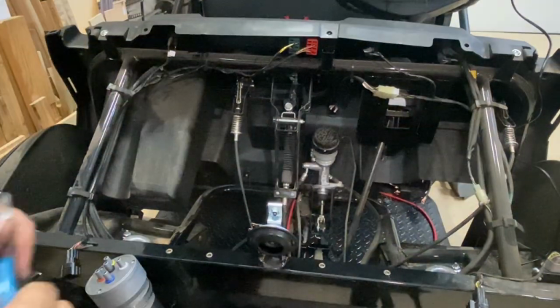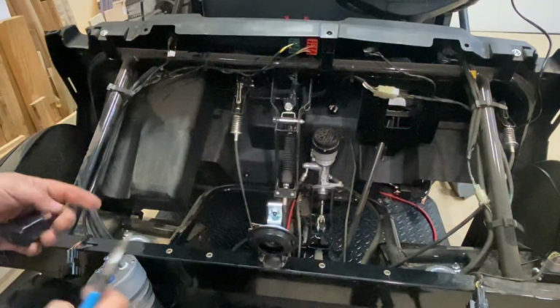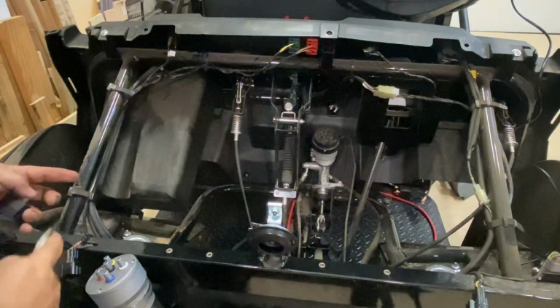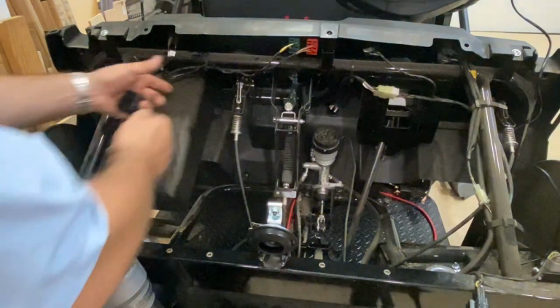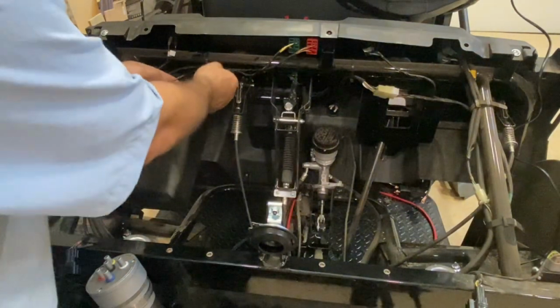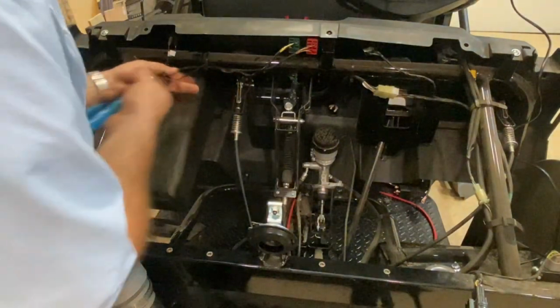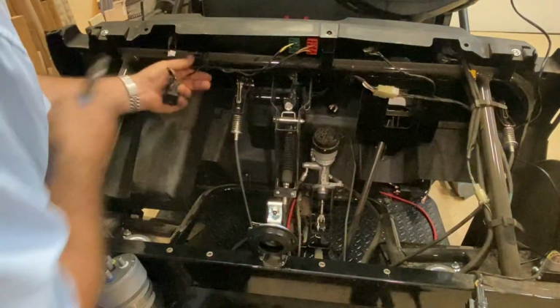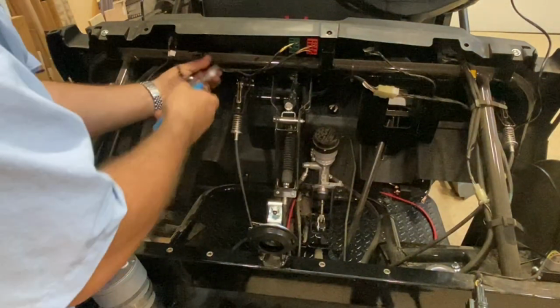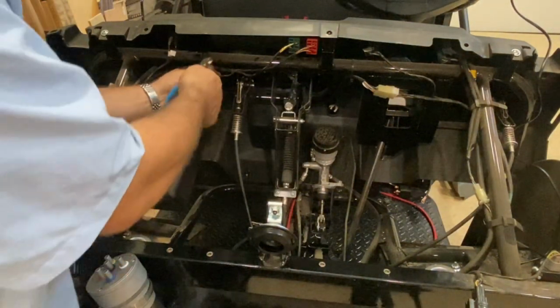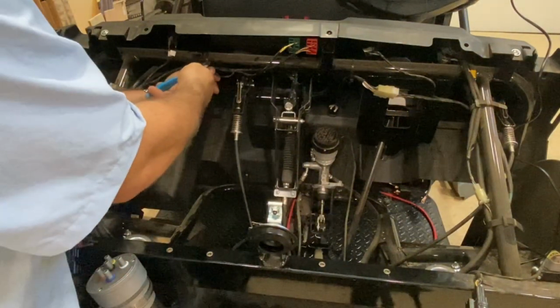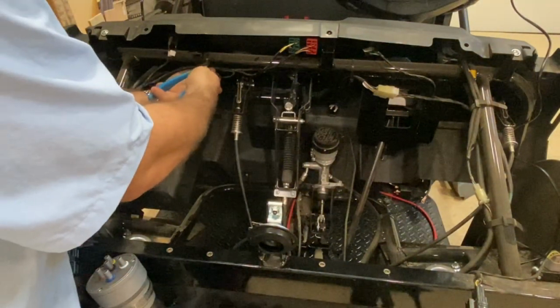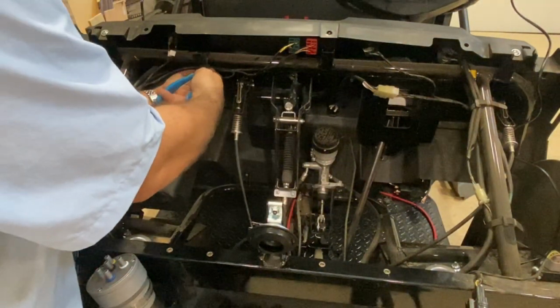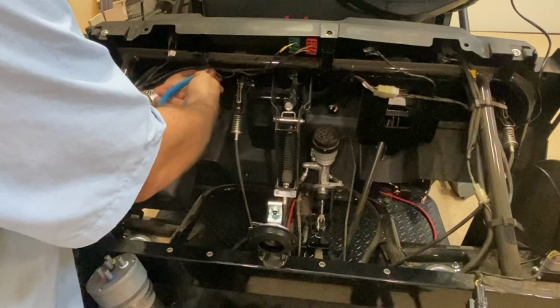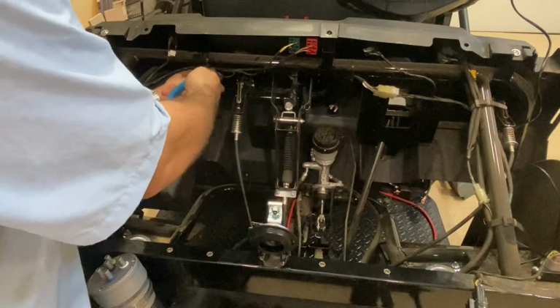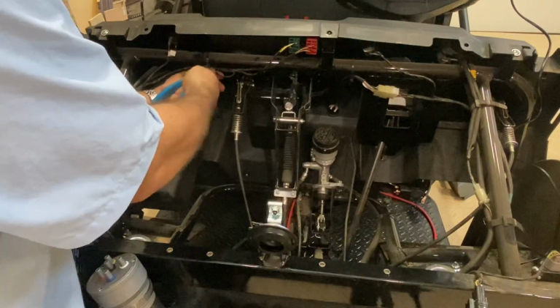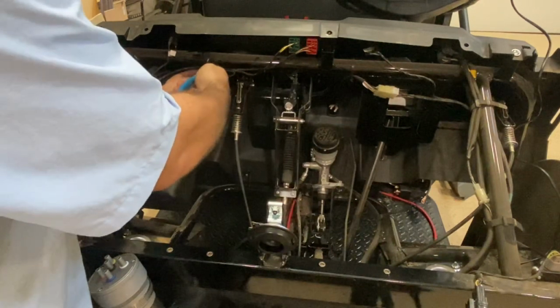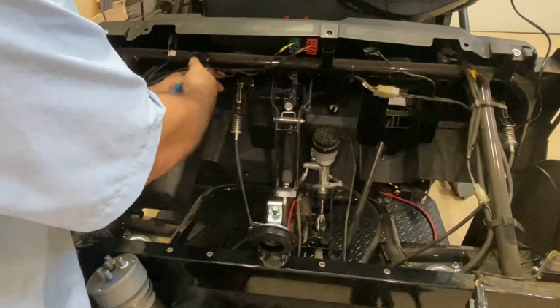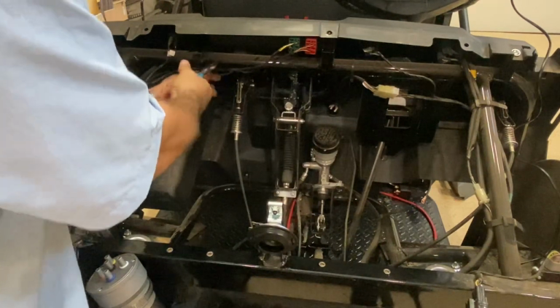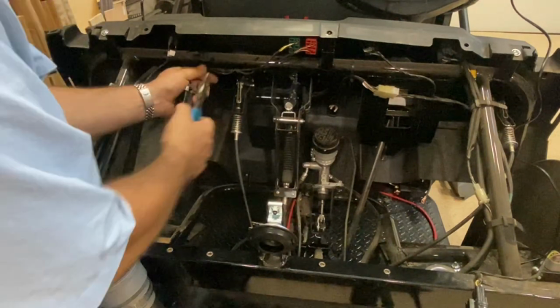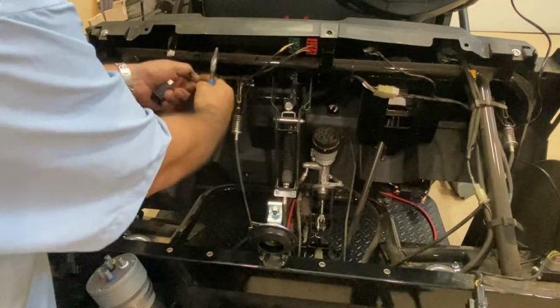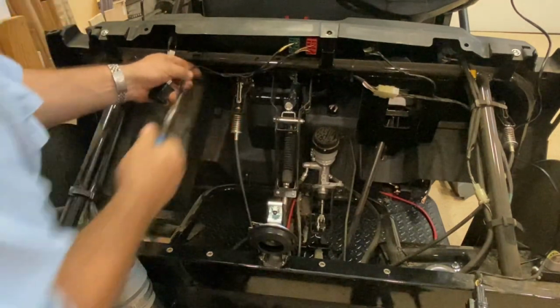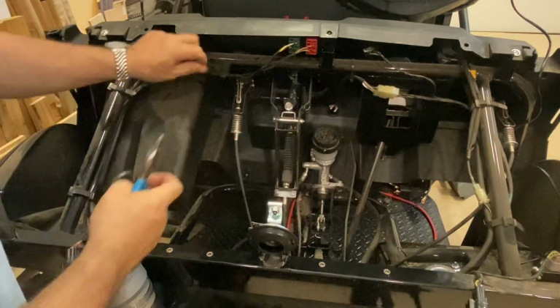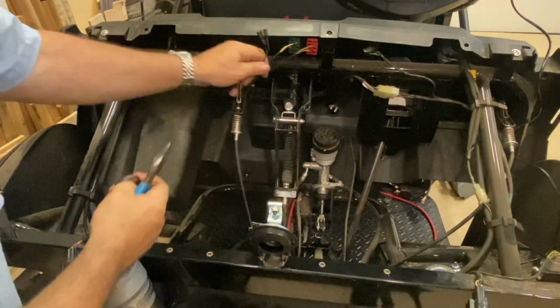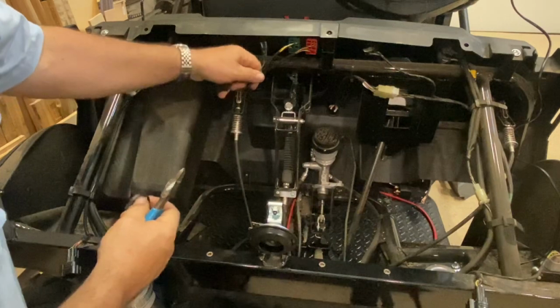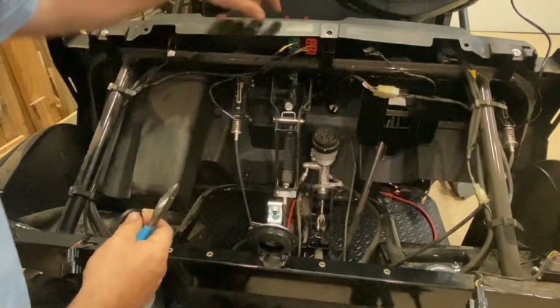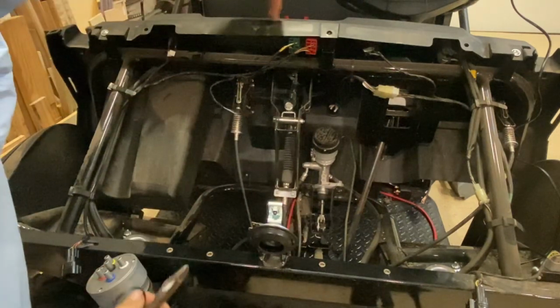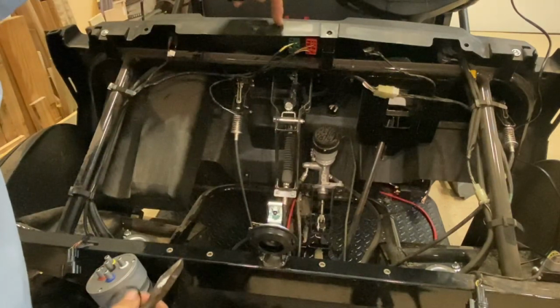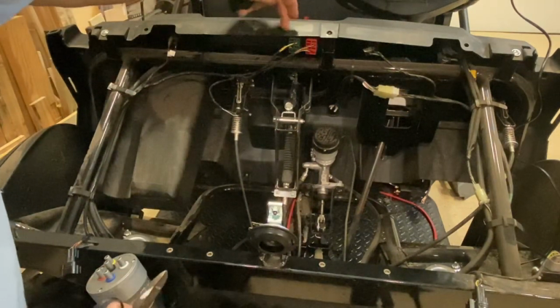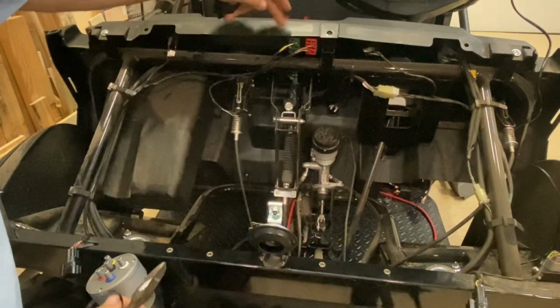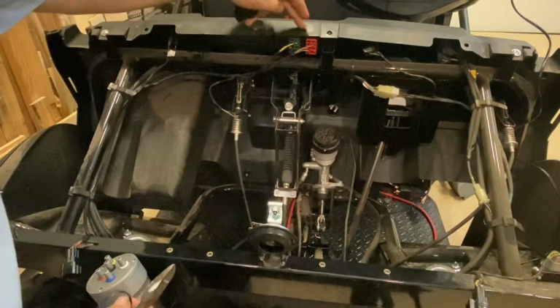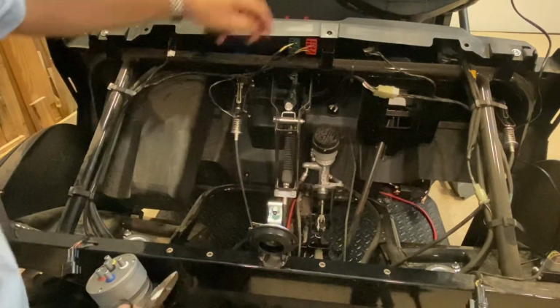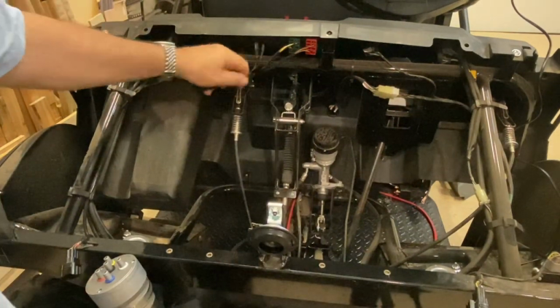The wiring for the horn button is already here — it's tied up behind this tie wrap. You're going to need to cut that tie wrap to give you a little bit of slack so you can put that button up in line with your headlight buttons as well.